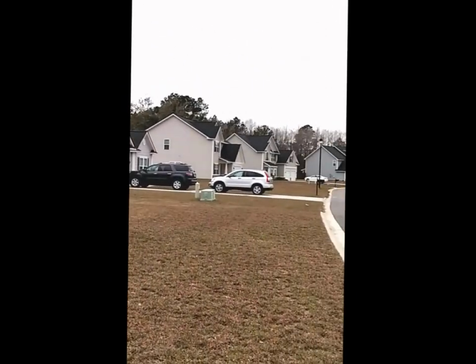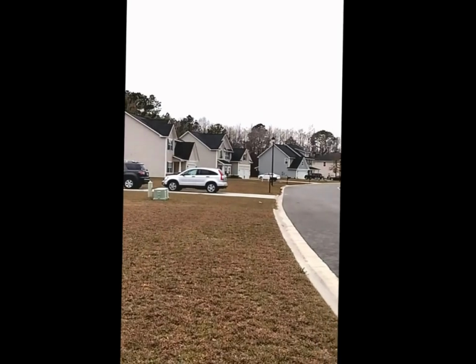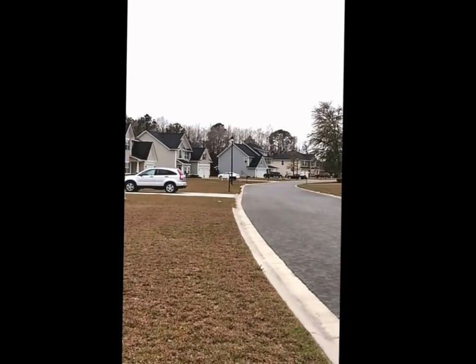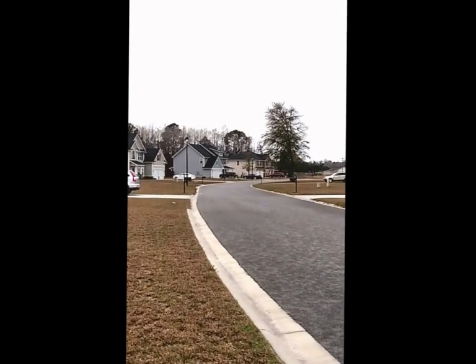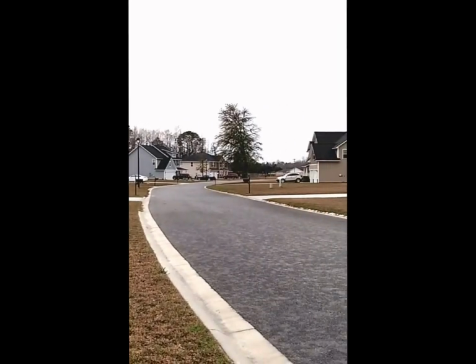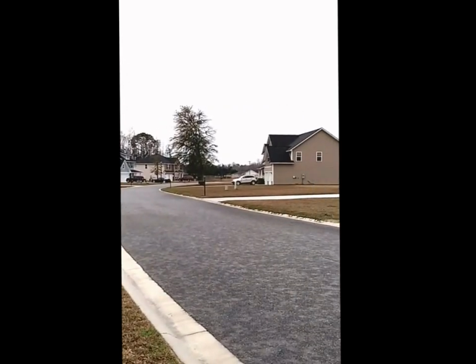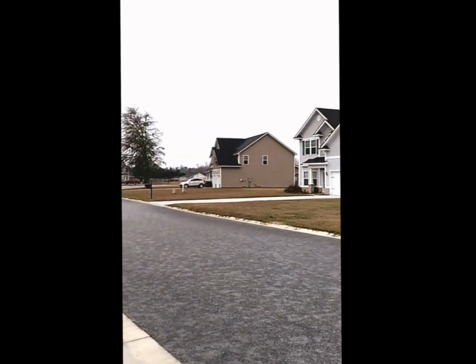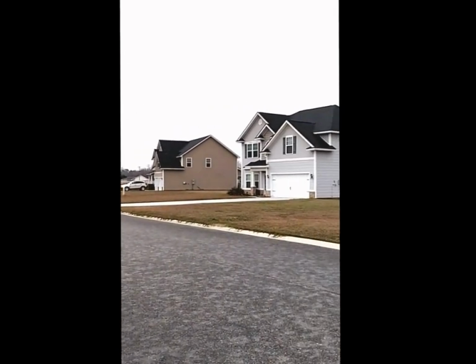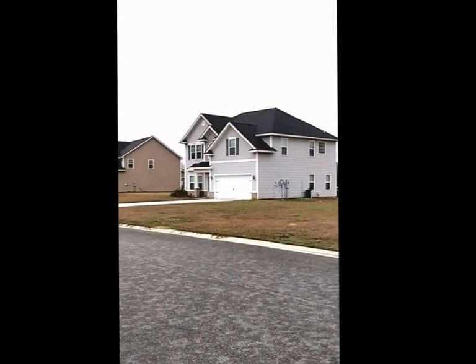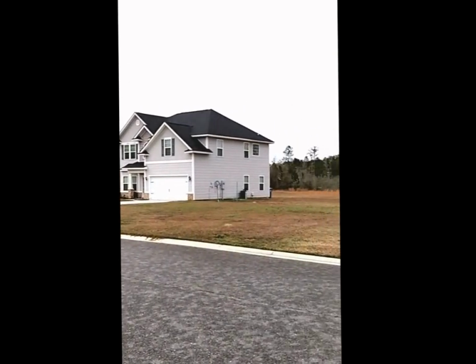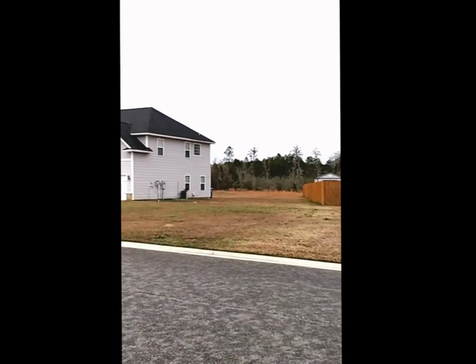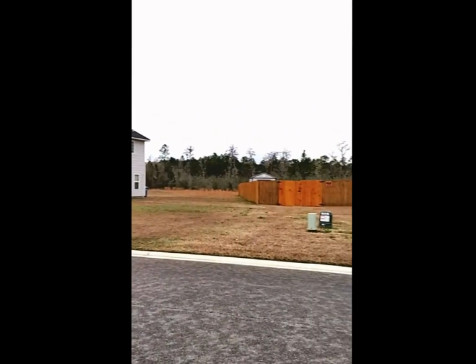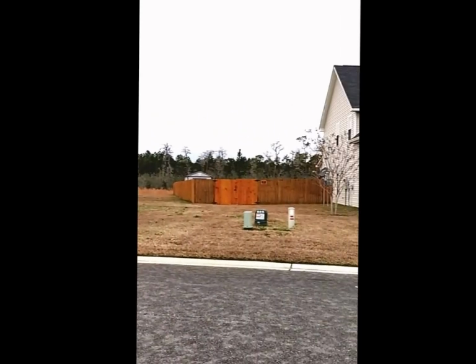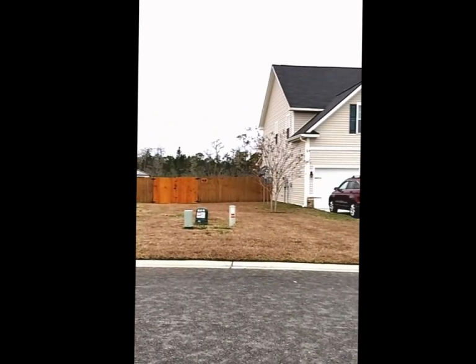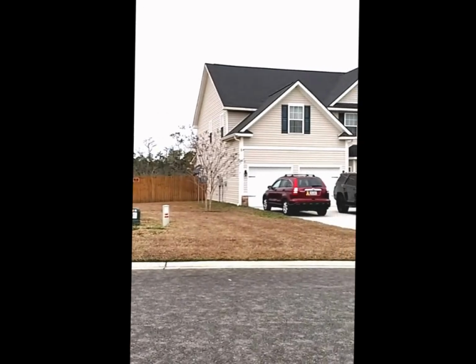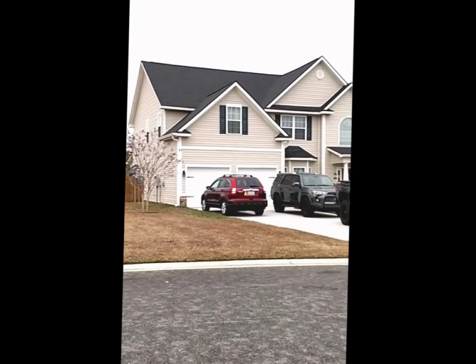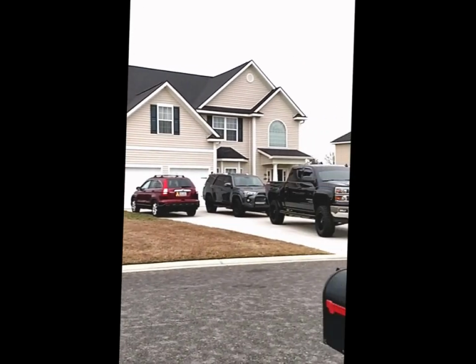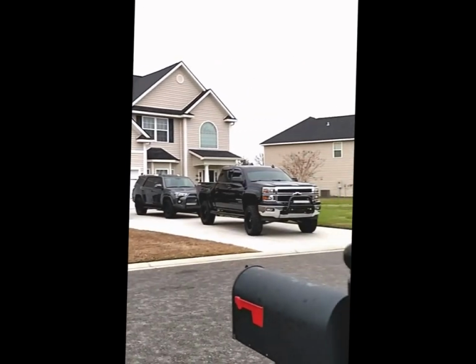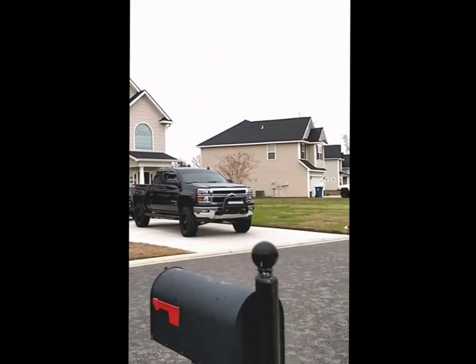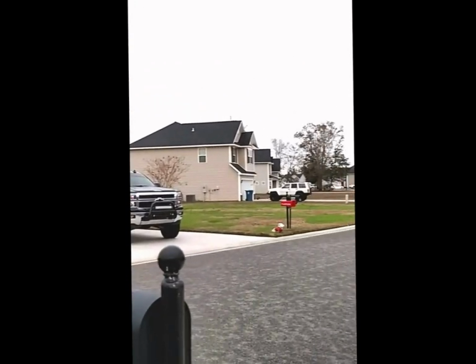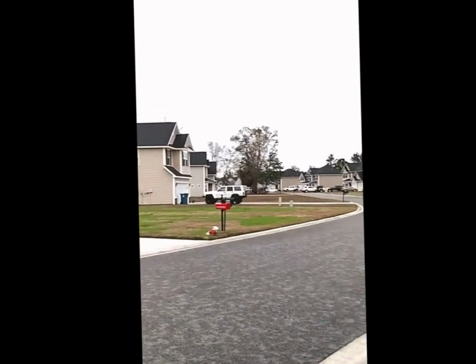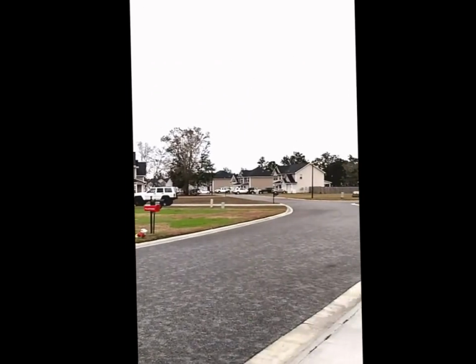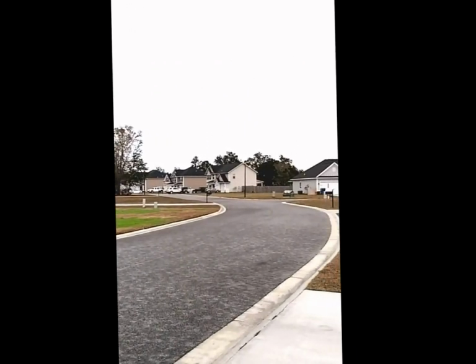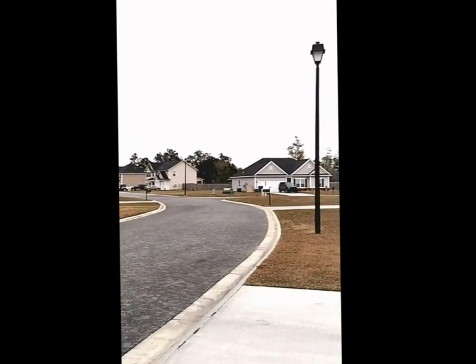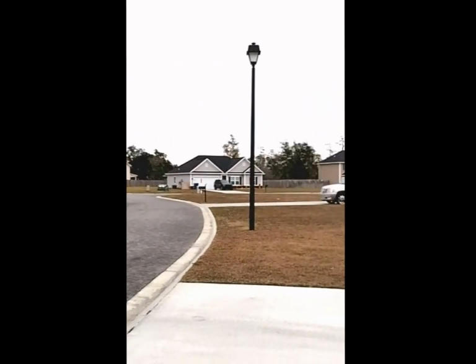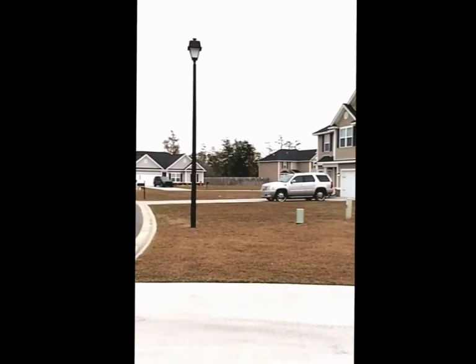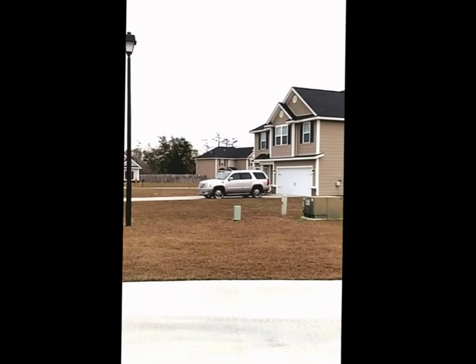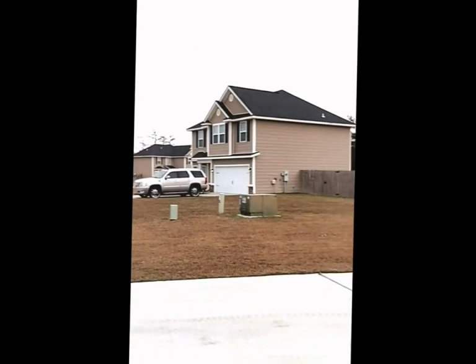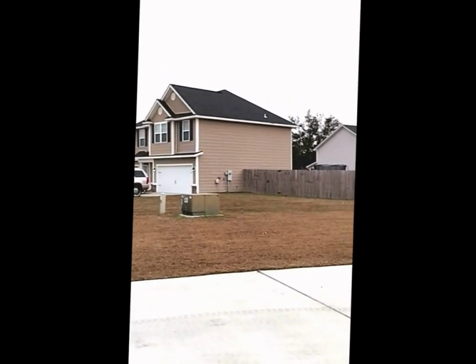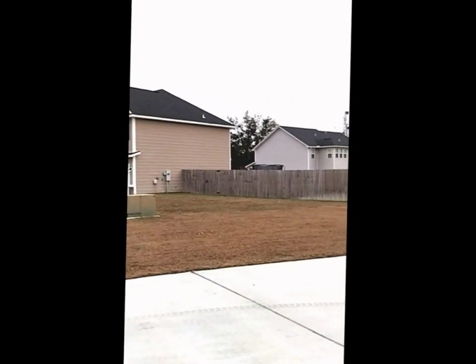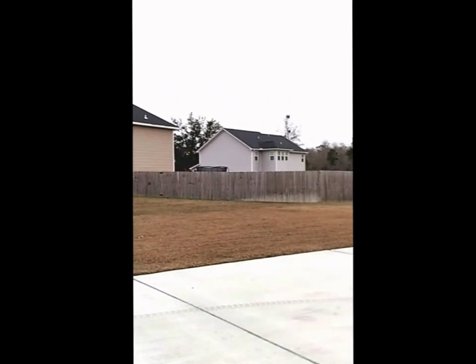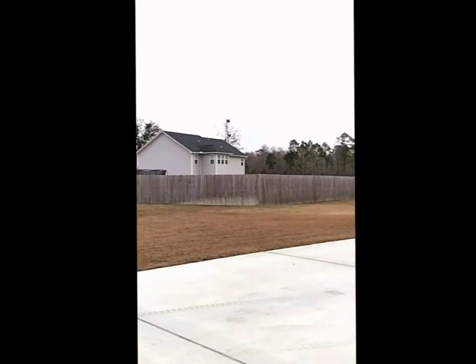Here's a 360-degree look at what the surrounding neighbors look like. Most of the neighbors here are military — they're all very friendly. It's a really quiet and peaceful neighborhood, and I can guarantee you that you won't be disappointed.